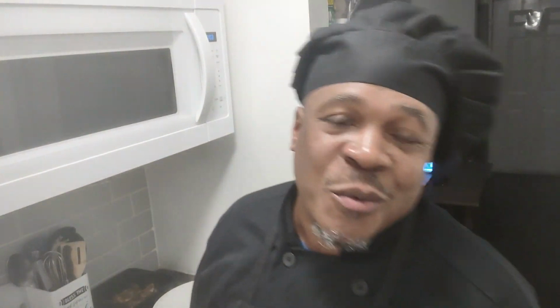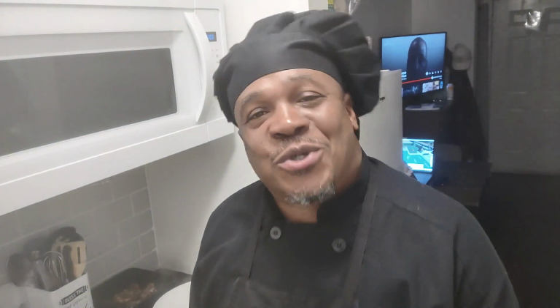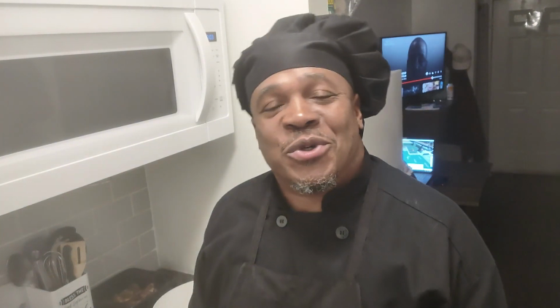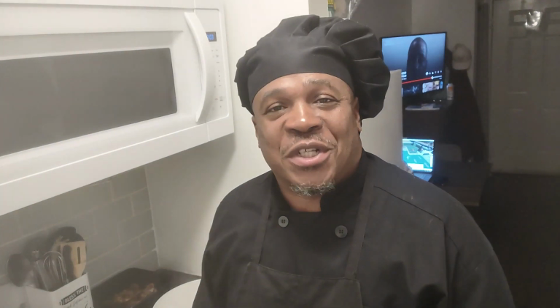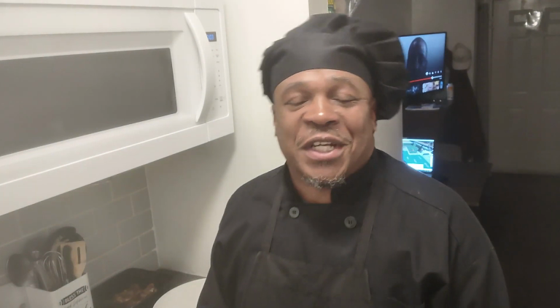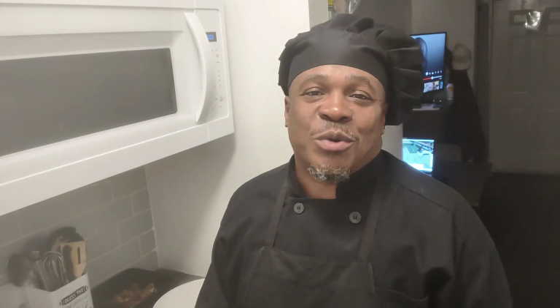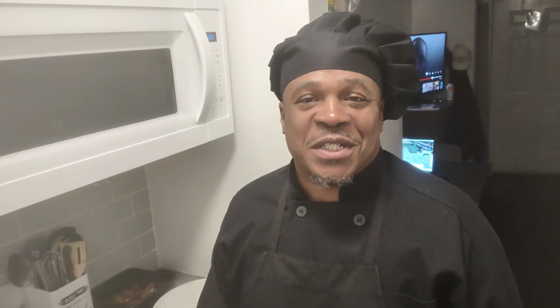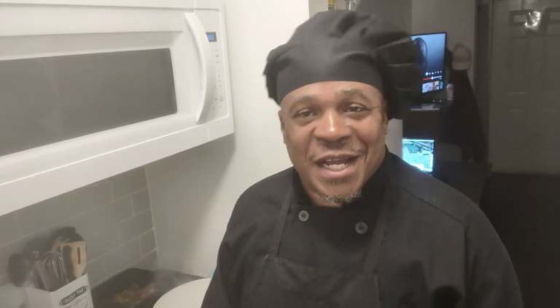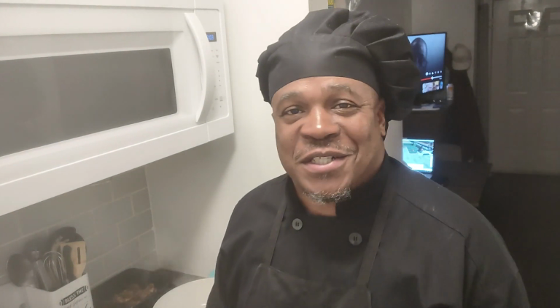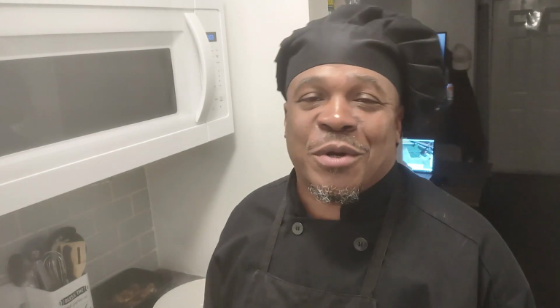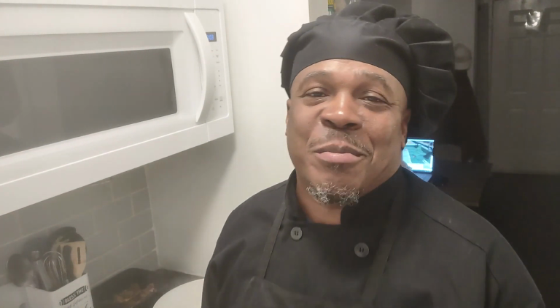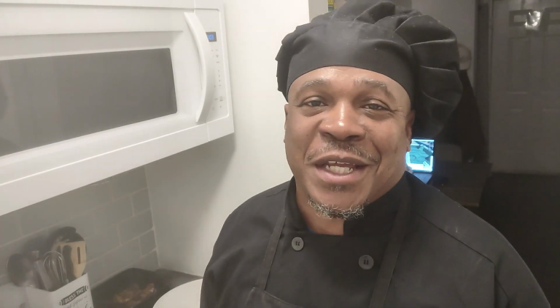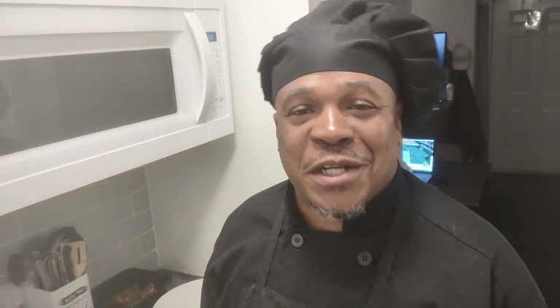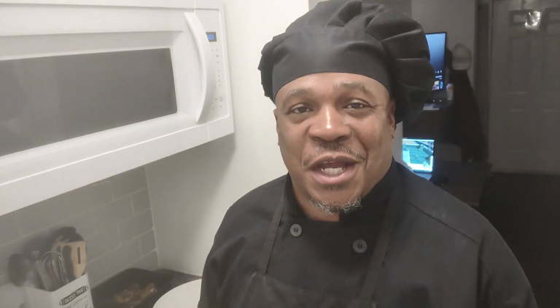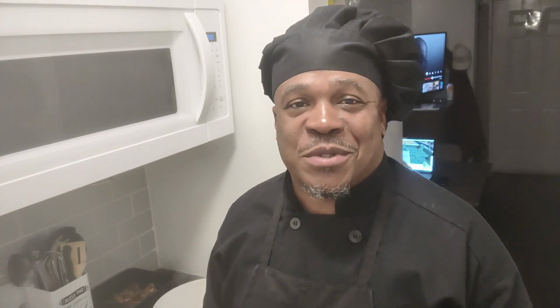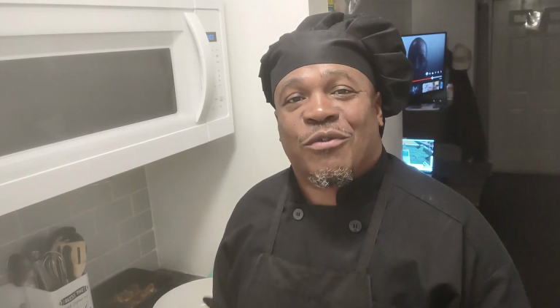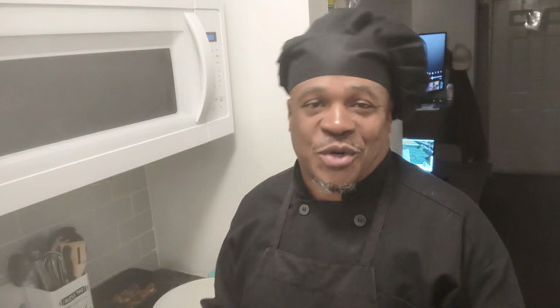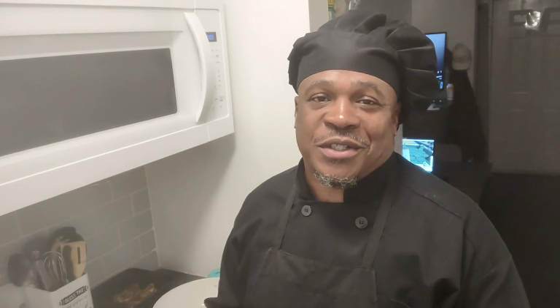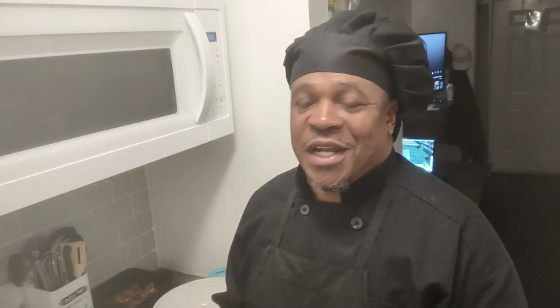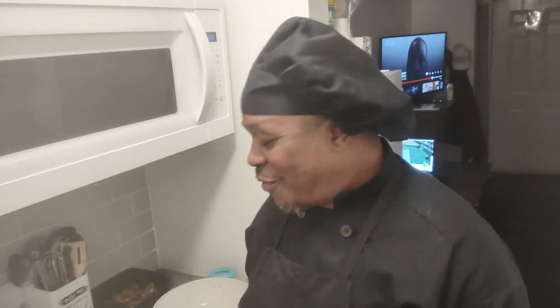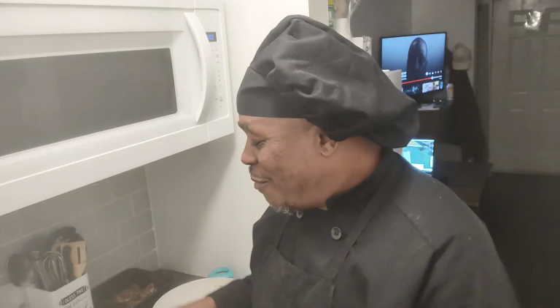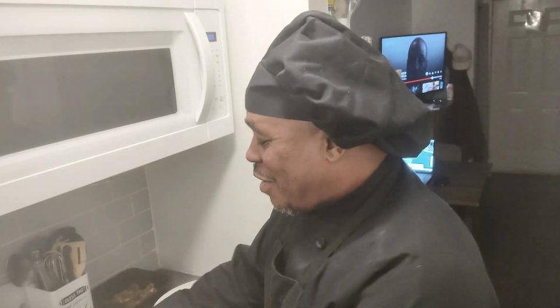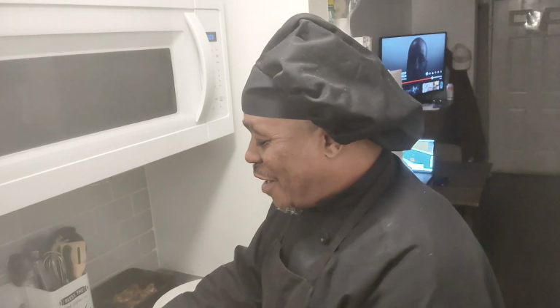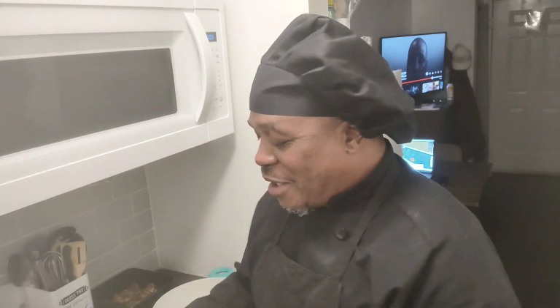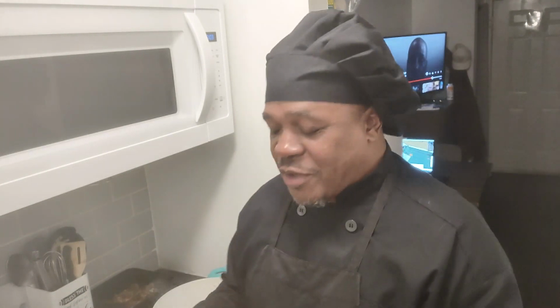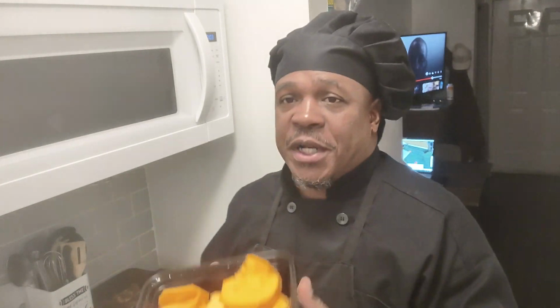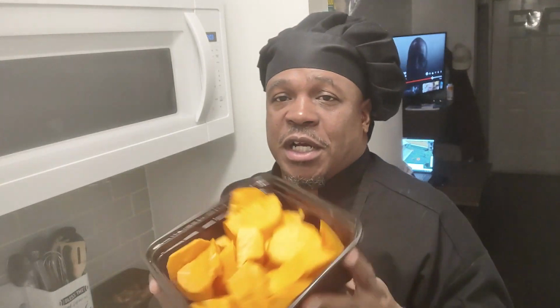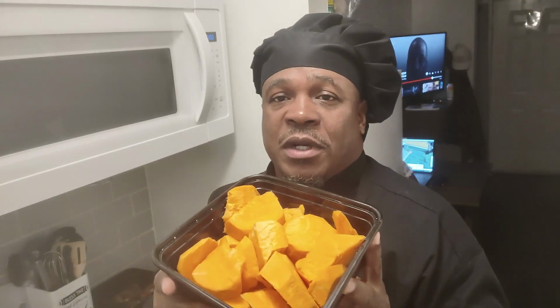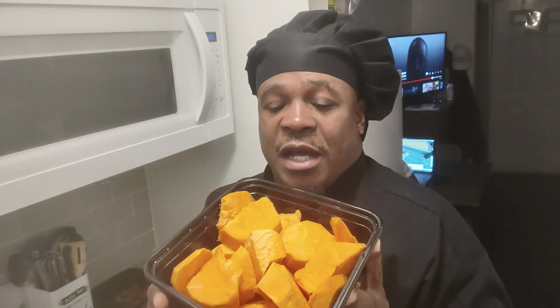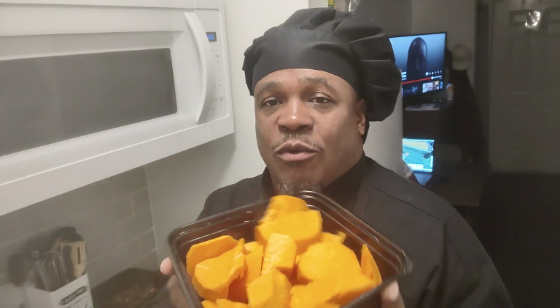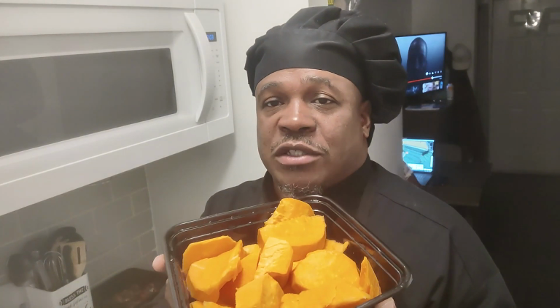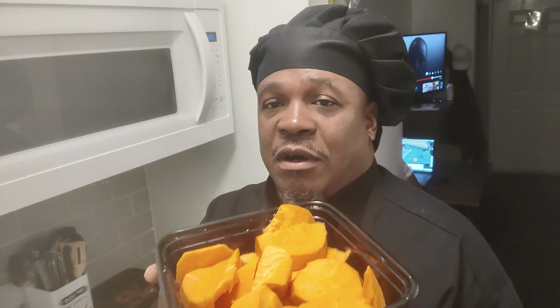Welcome to a new edition of In the Kitchen with Brother Zach. Today we're going to be making candy yams from scratch. For that we're going to need our candy yams, which I've already cut up and washed off.